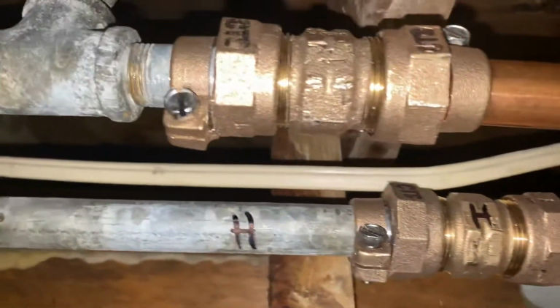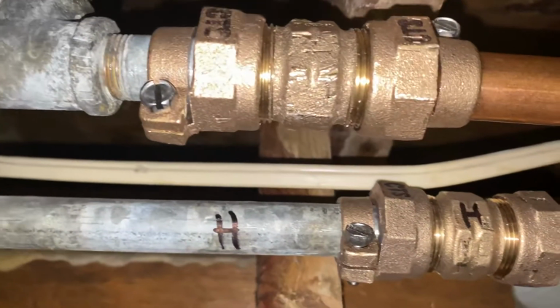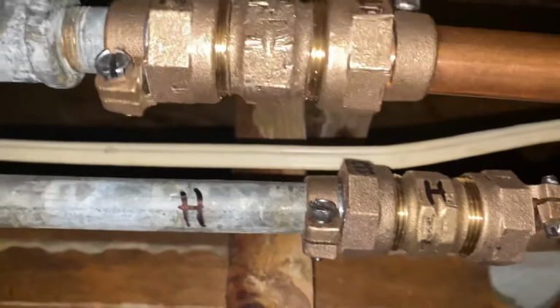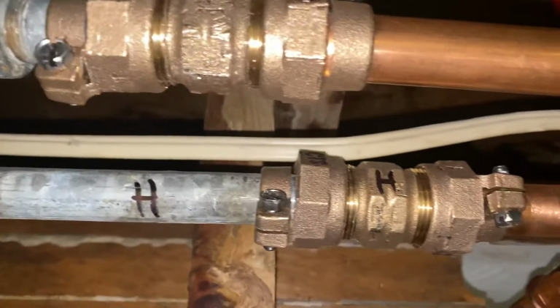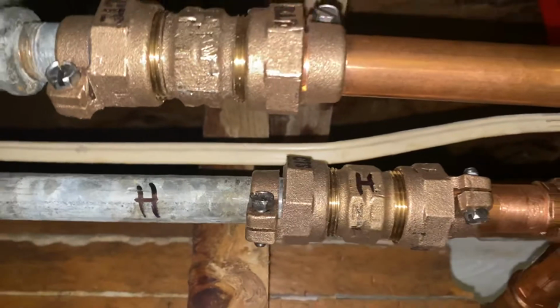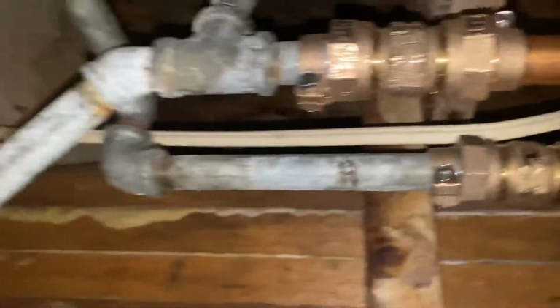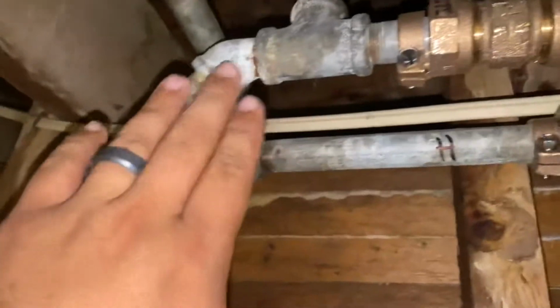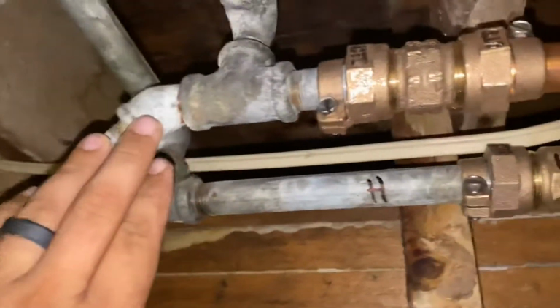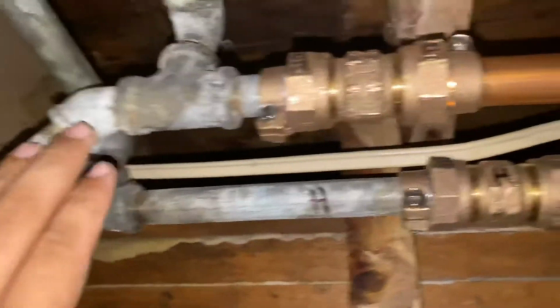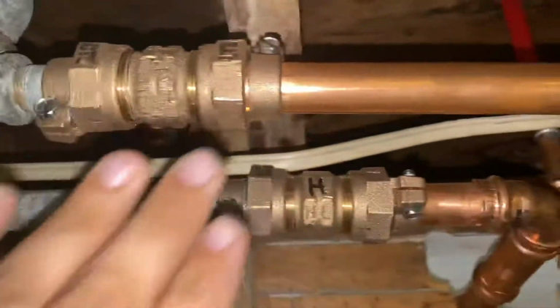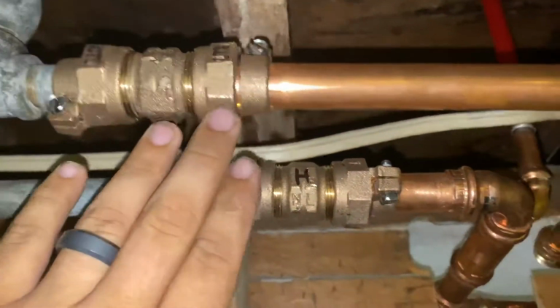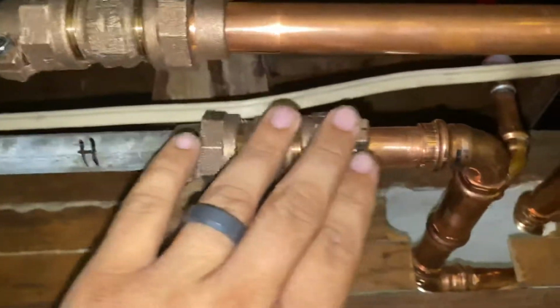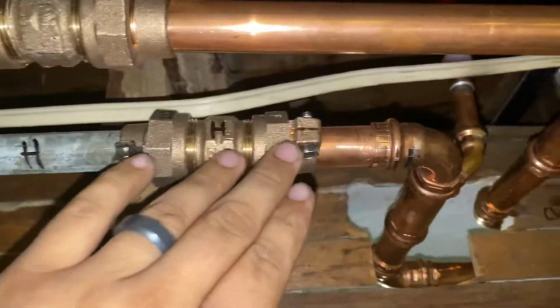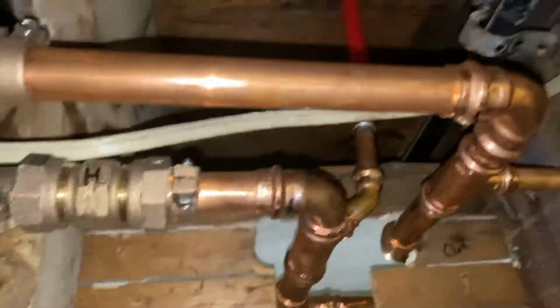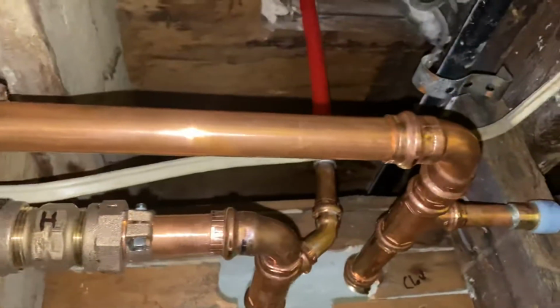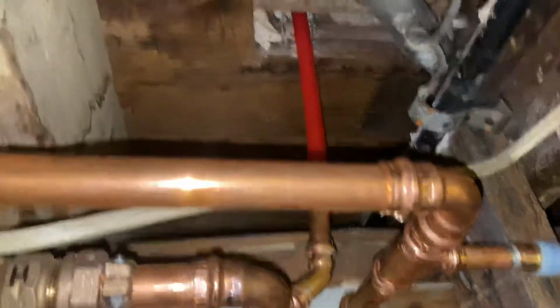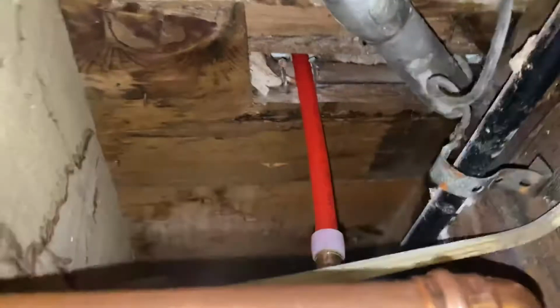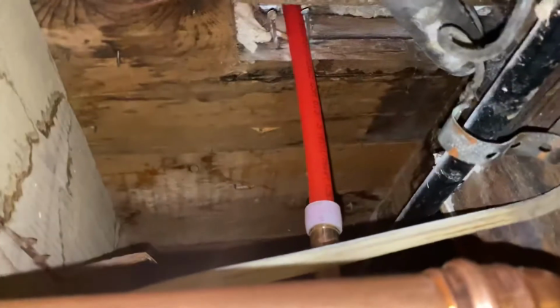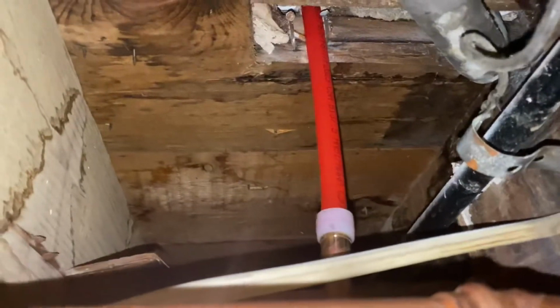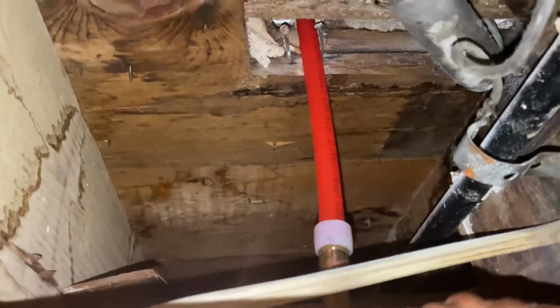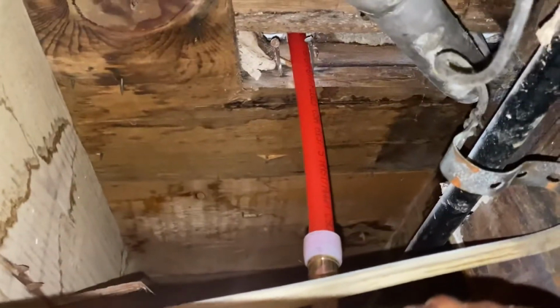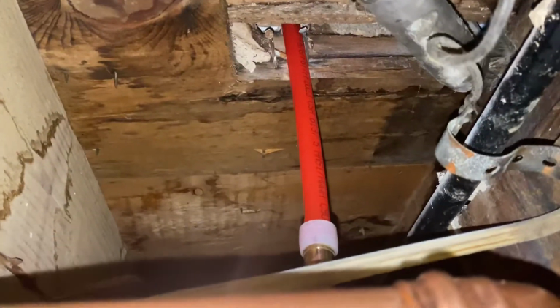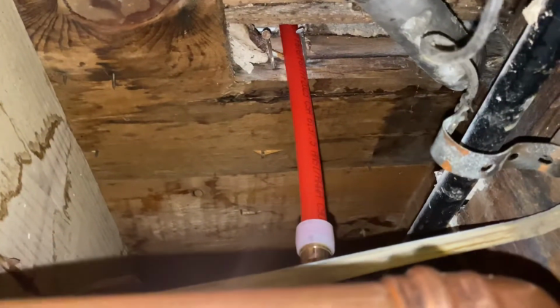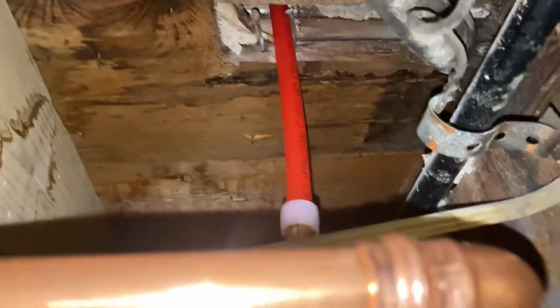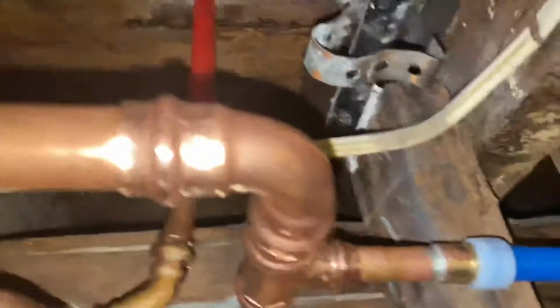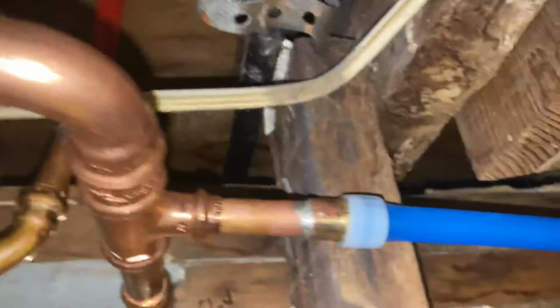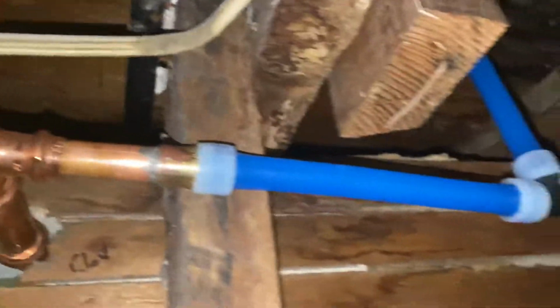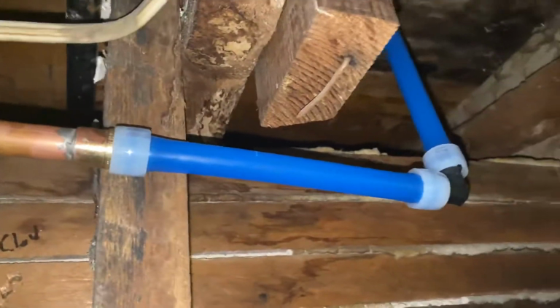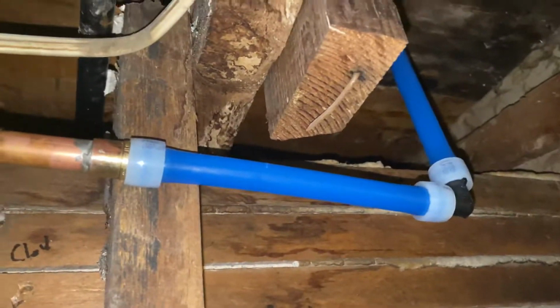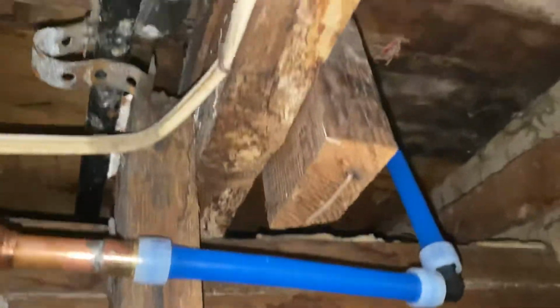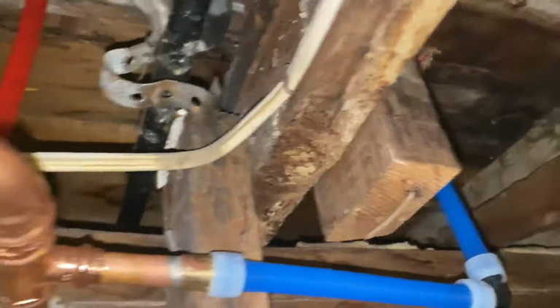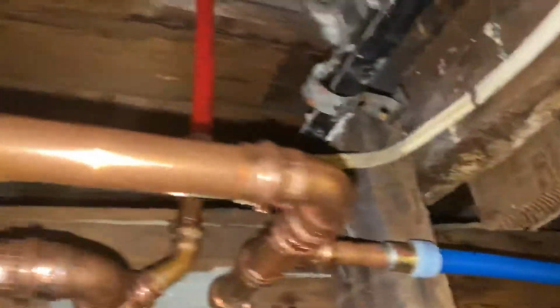Two other transitional couplings — this being the older pipe, this being all the new pipe that was put in. Got a red Wurzbo Pex going through the floor there for the vanity. Got a blue Wurzbo Pex going through the same floor for the vanity.